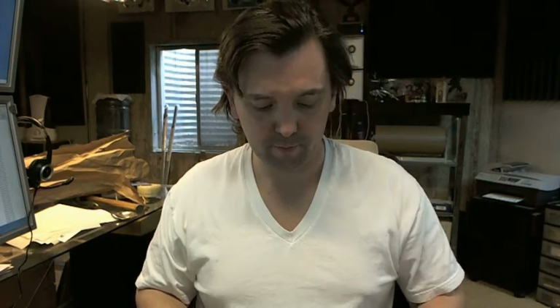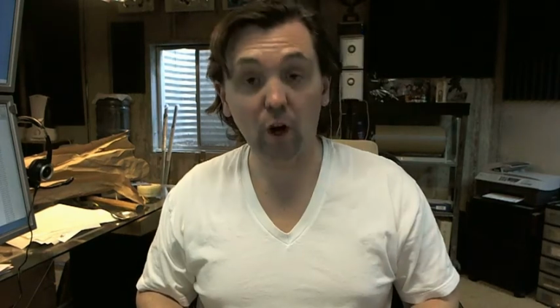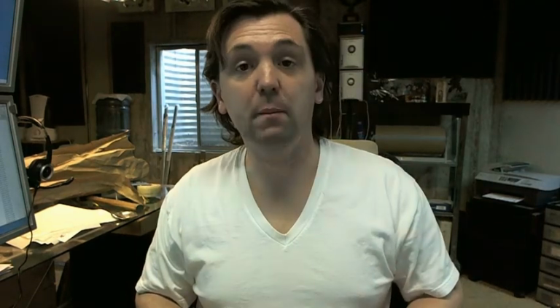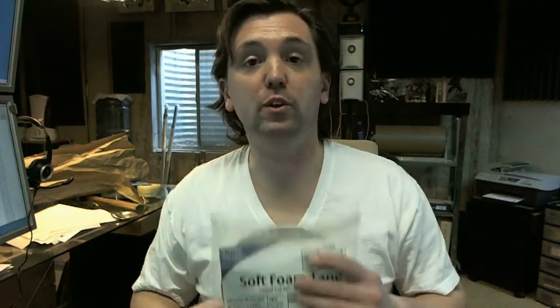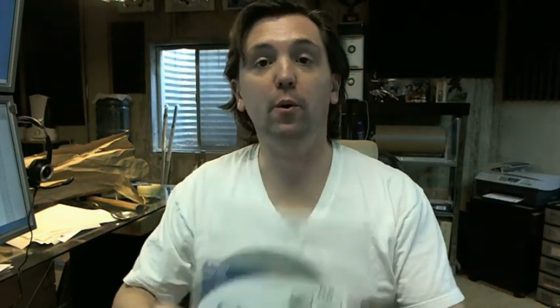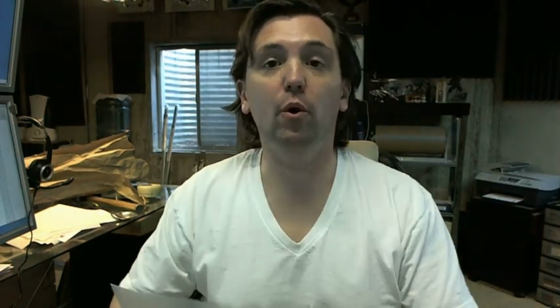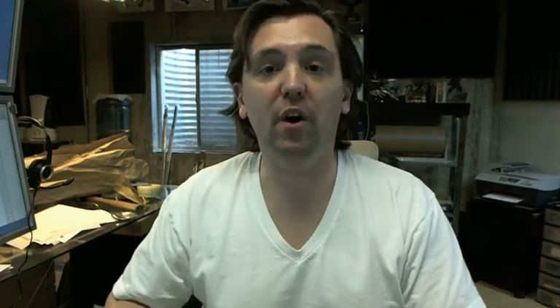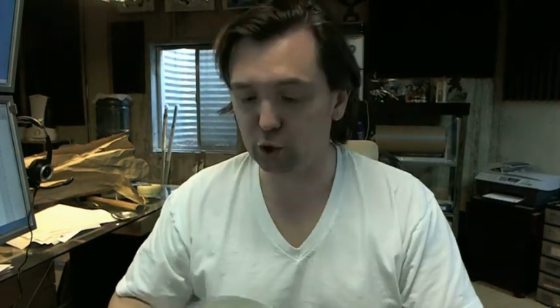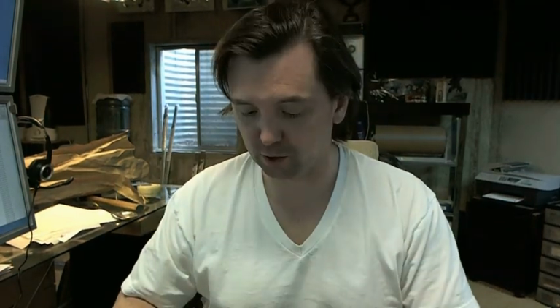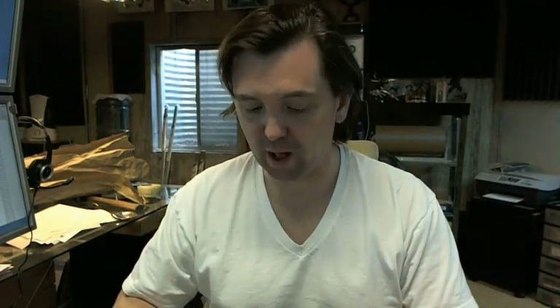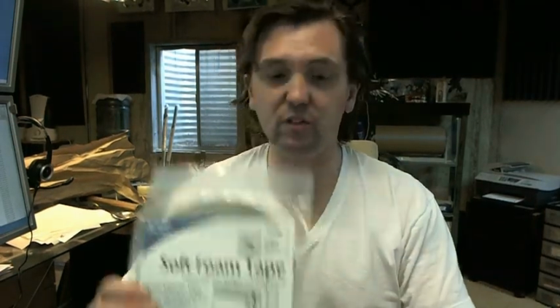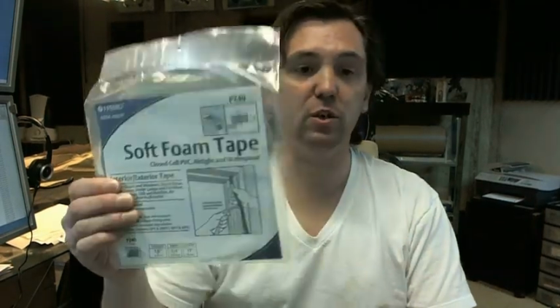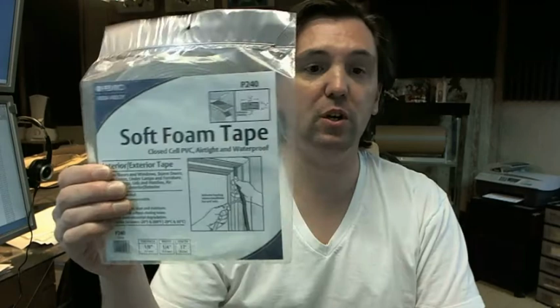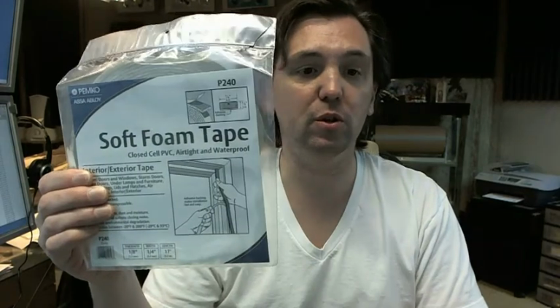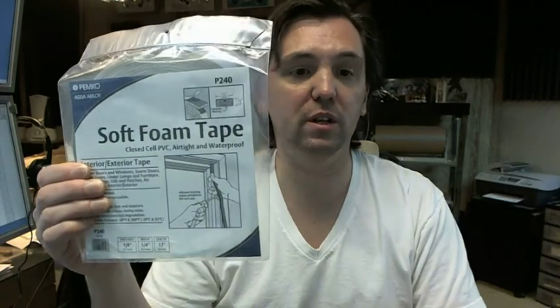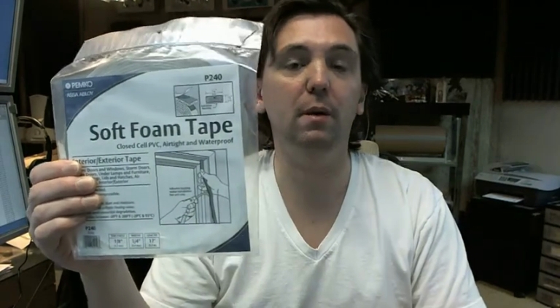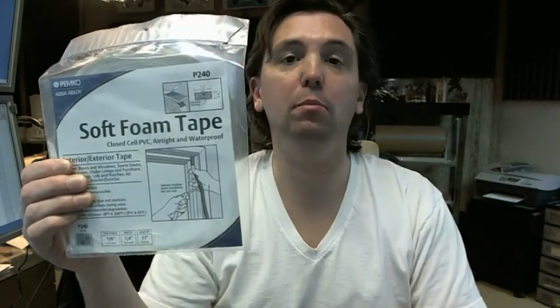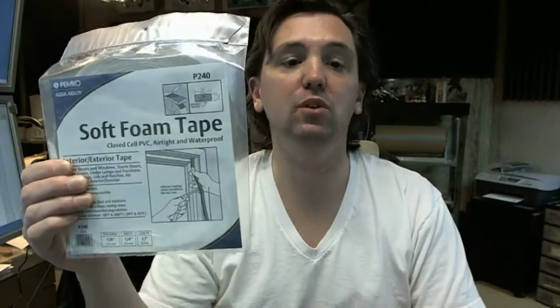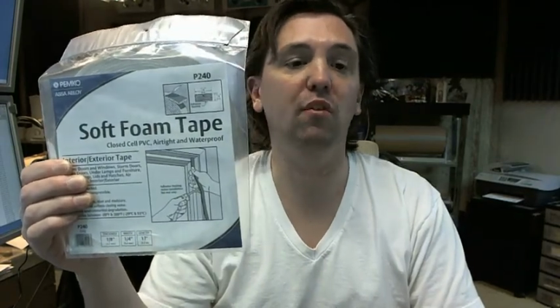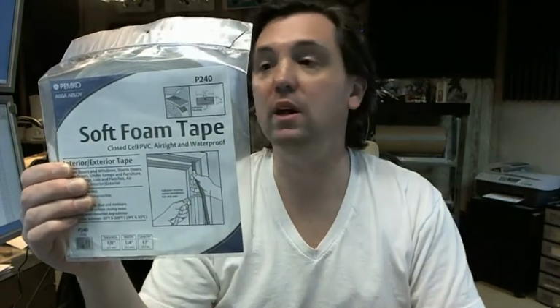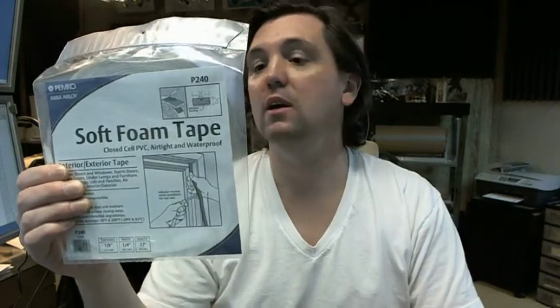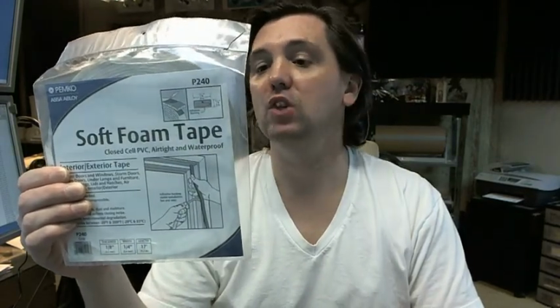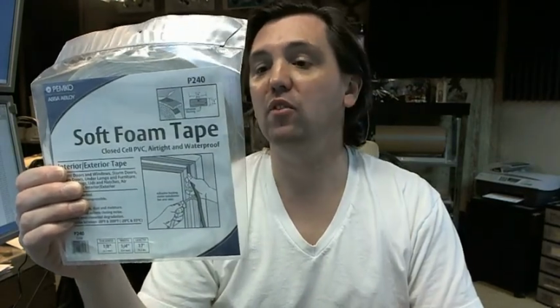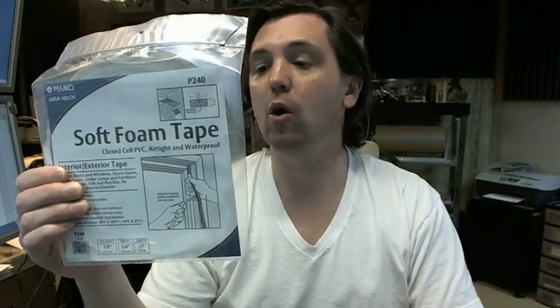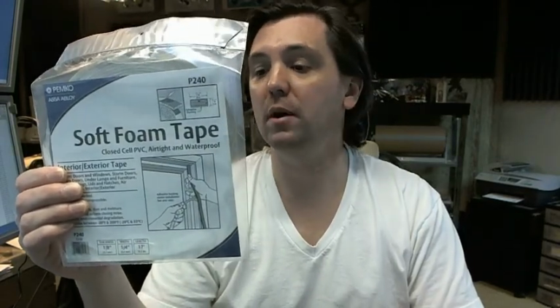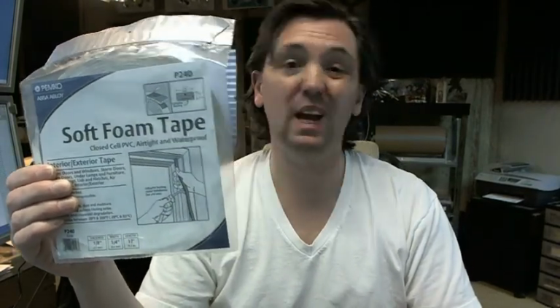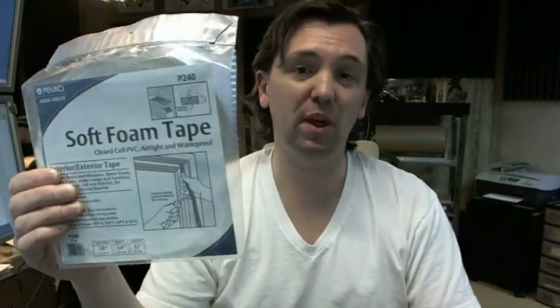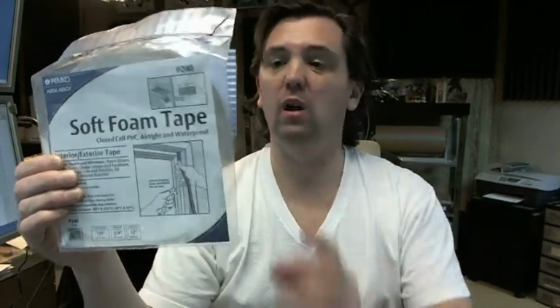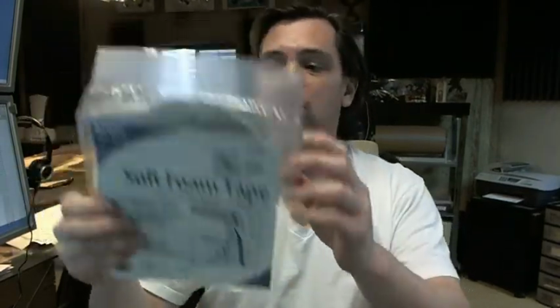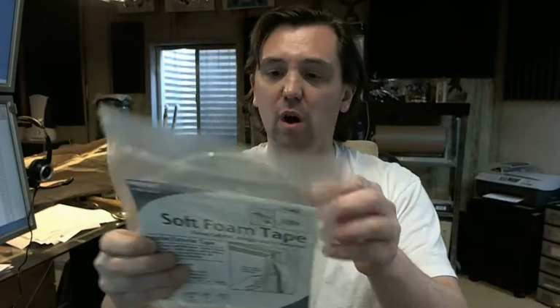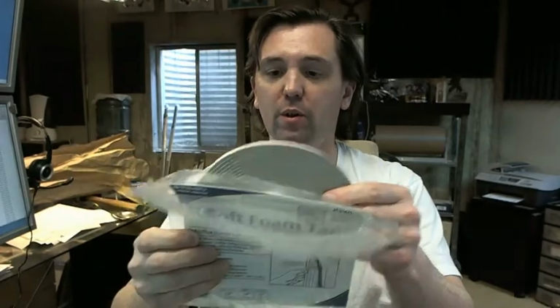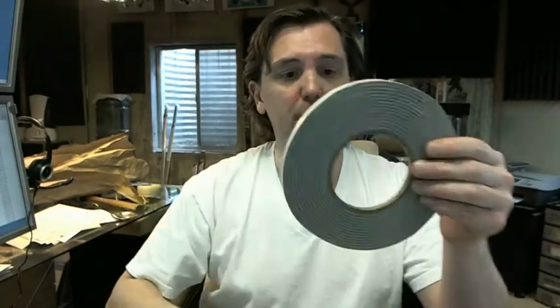Hello, my name is Rich Howard, owner of Architectural Builder Supply, and this video is to bring you a closer look at the Pemko P240 Soft Foam Tape — they call it that, though I would just call it weather stripping.